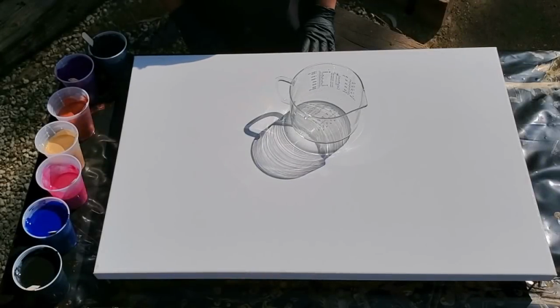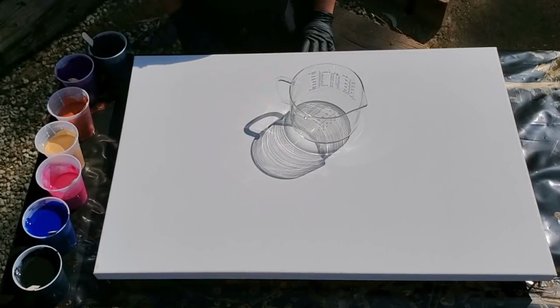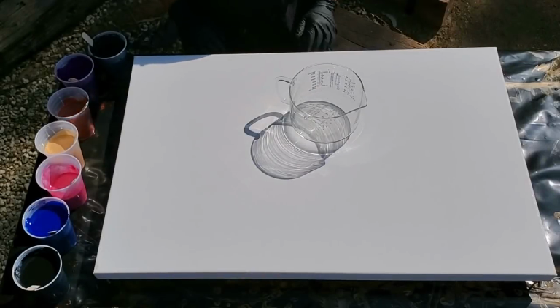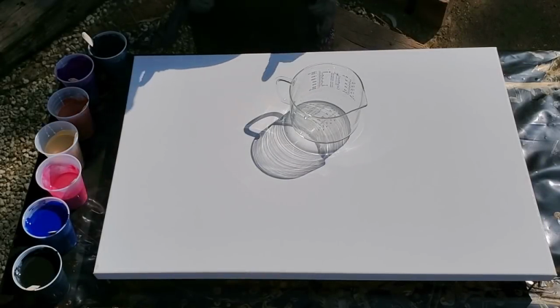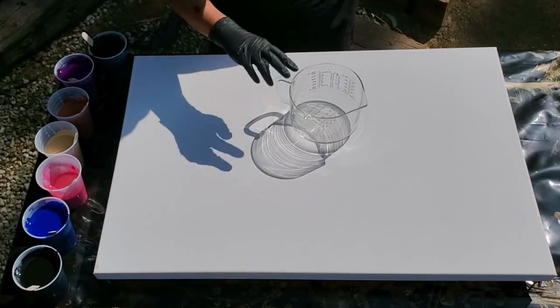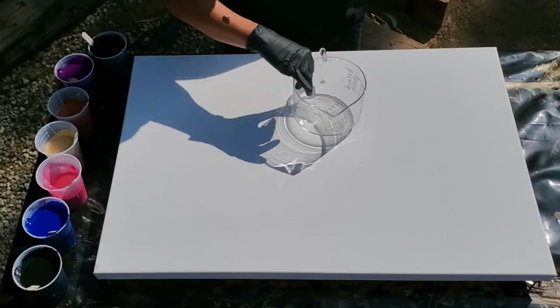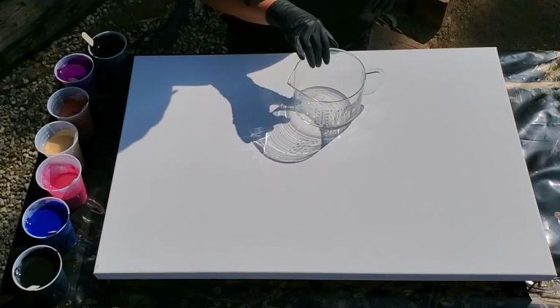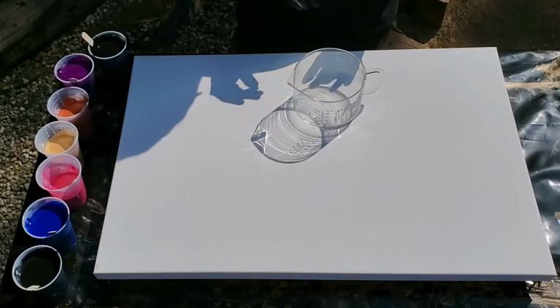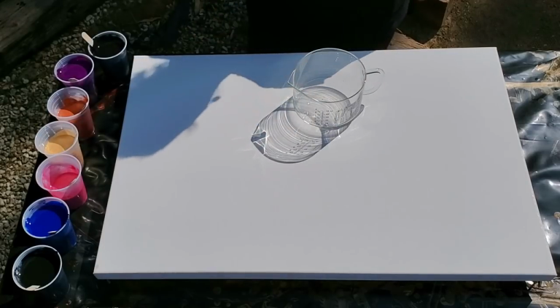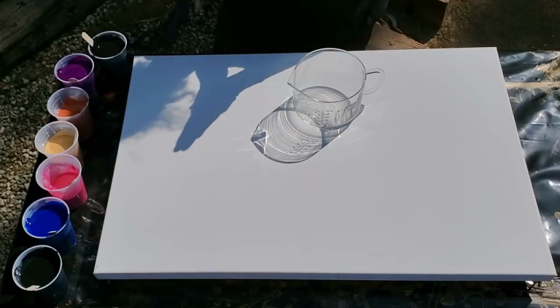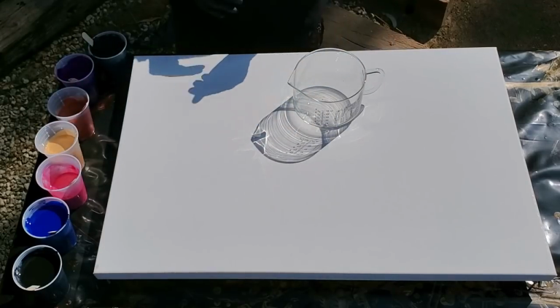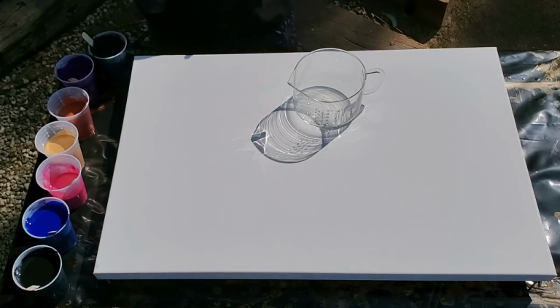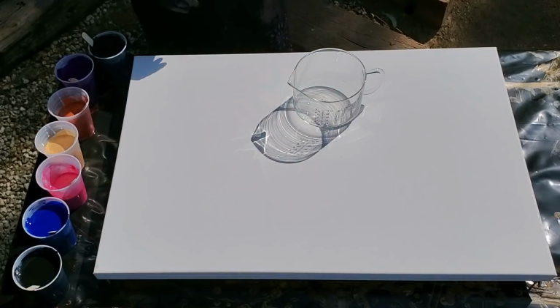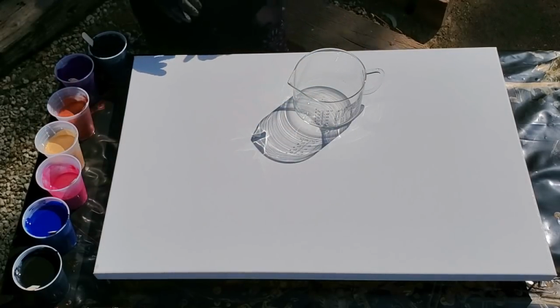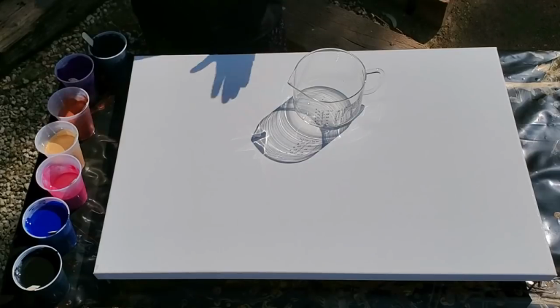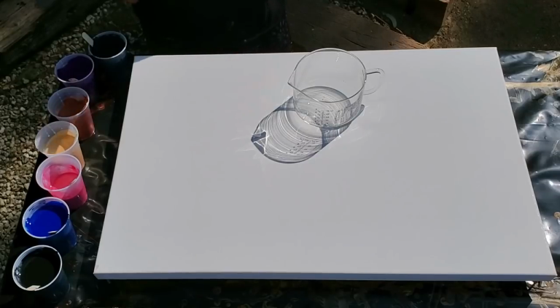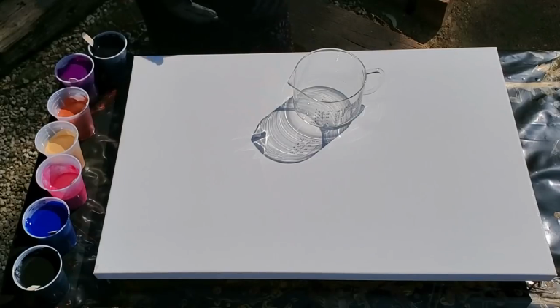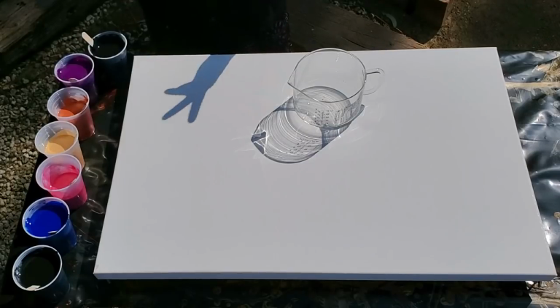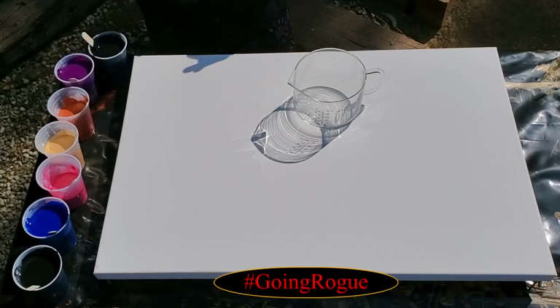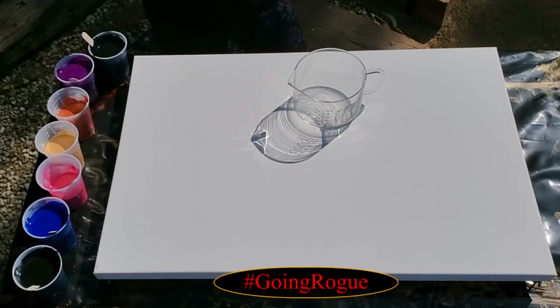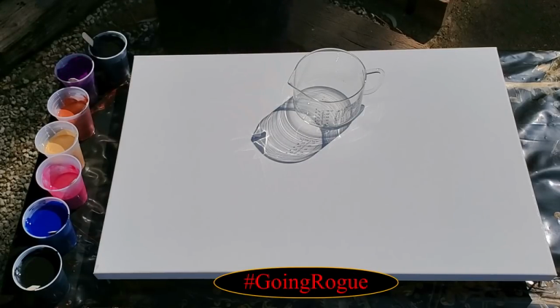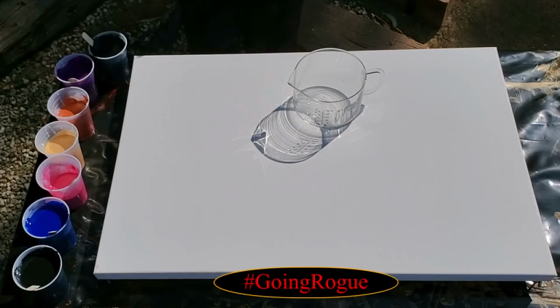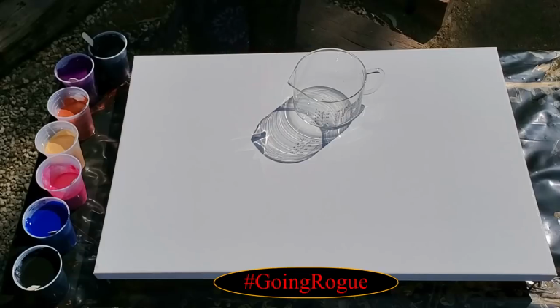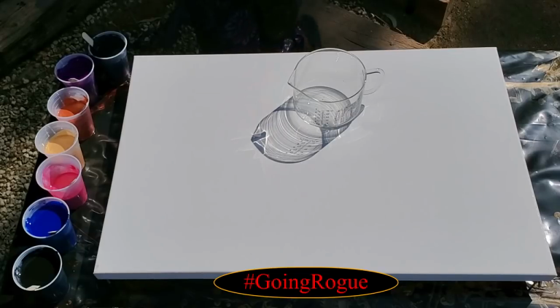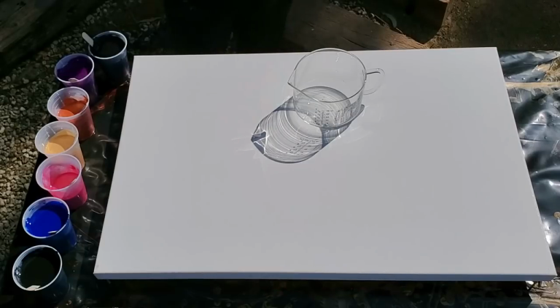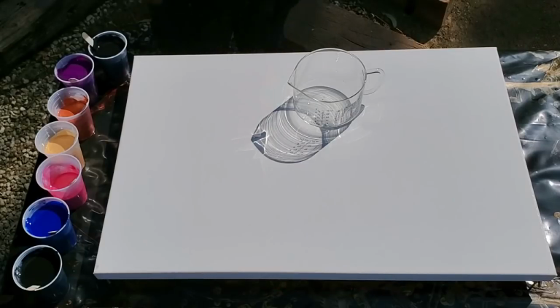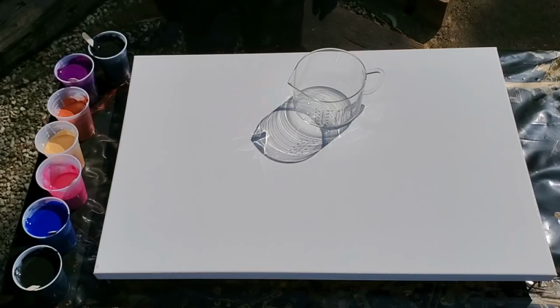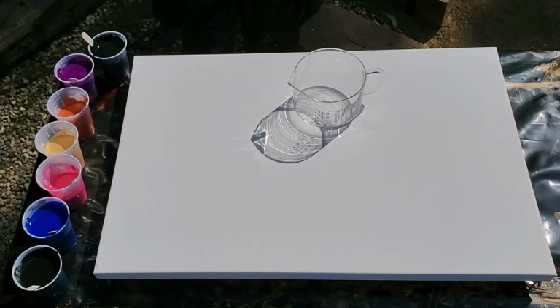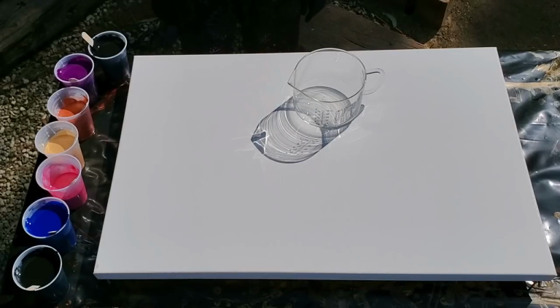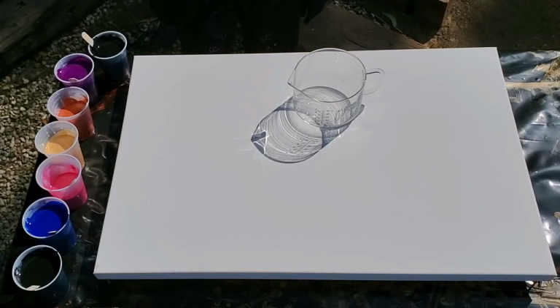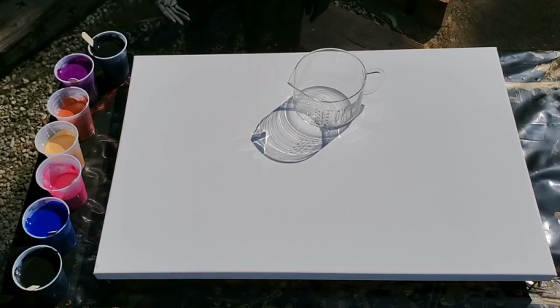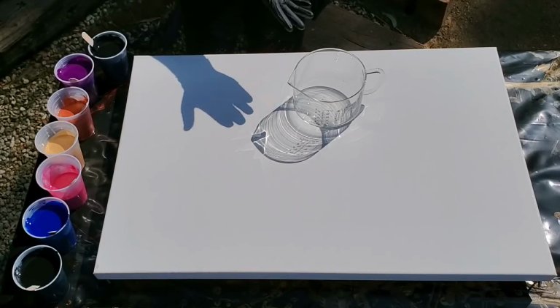Hi guys, it's Nina, welcome back! I'm doing this in the sun because I want to paint, and I'm excited — I'm doing flip cups today, so I don't even need it.